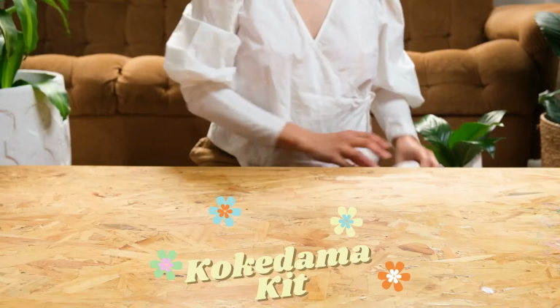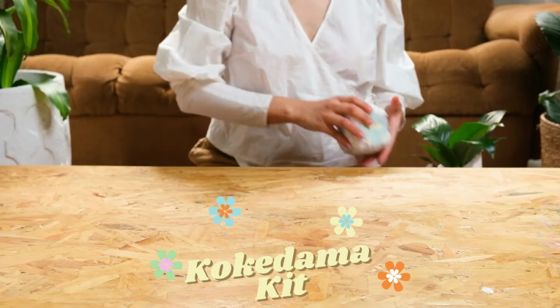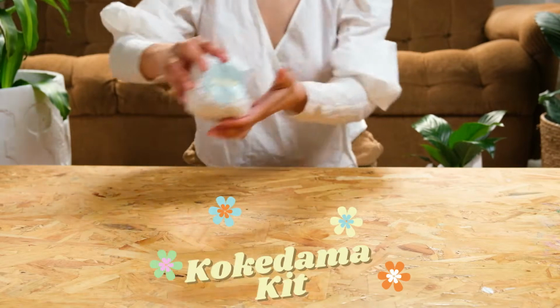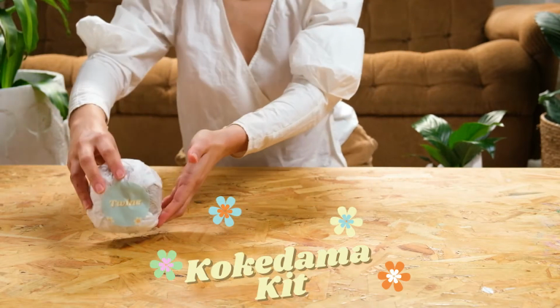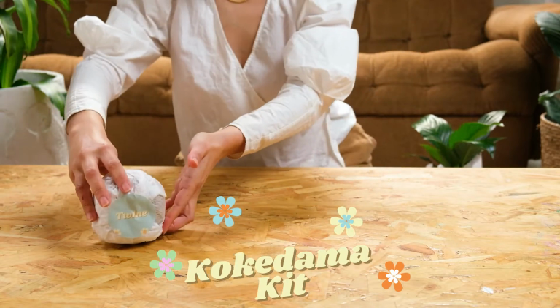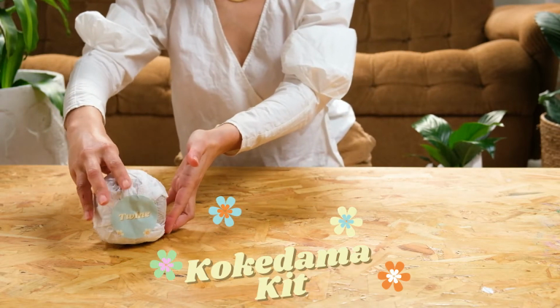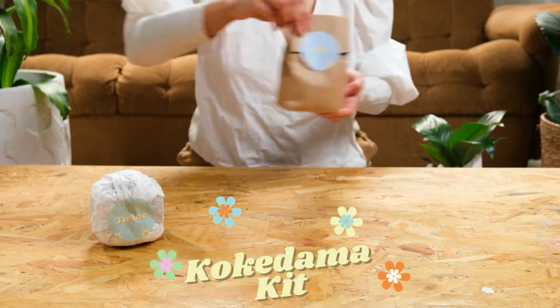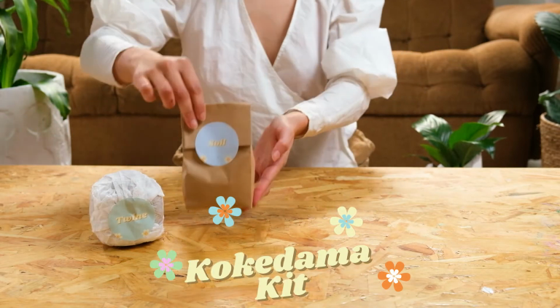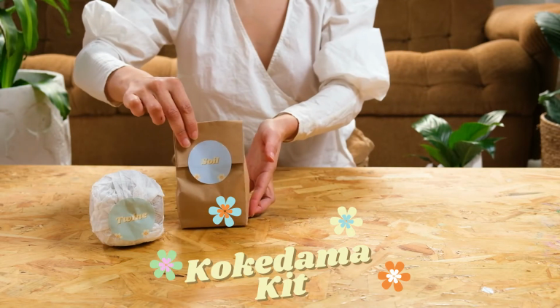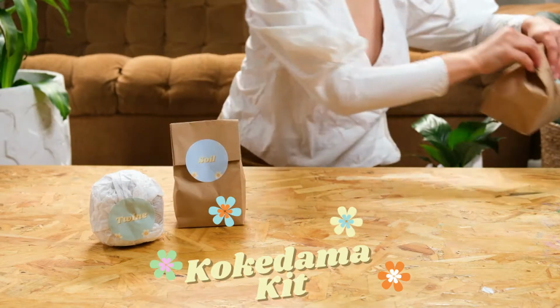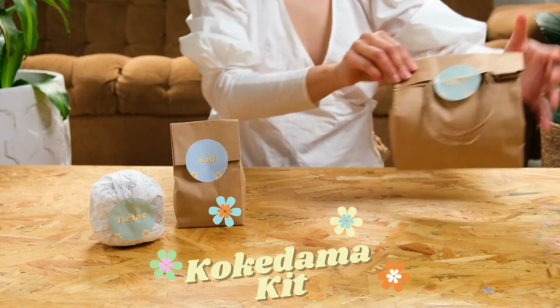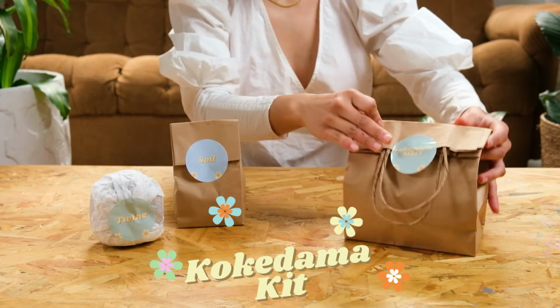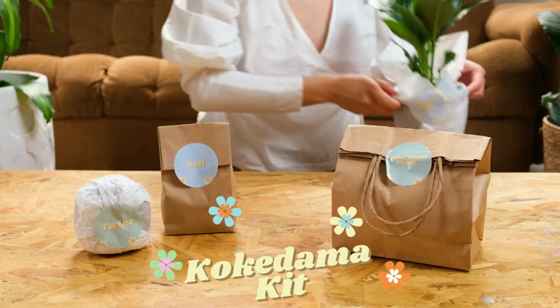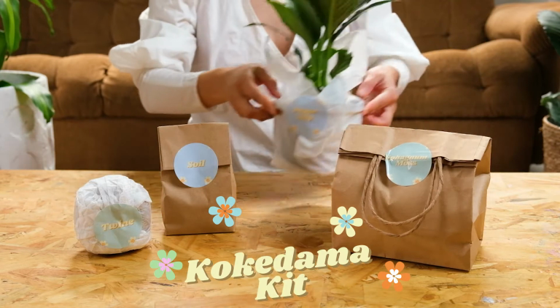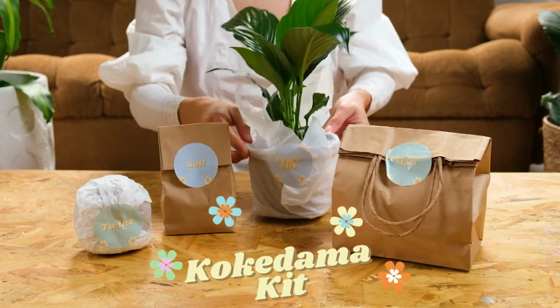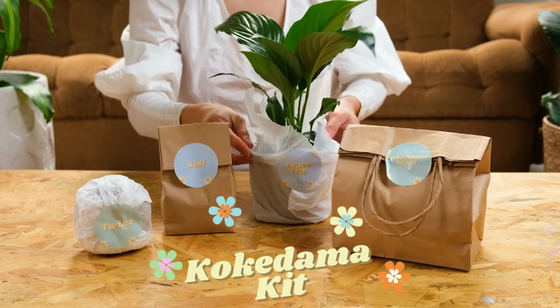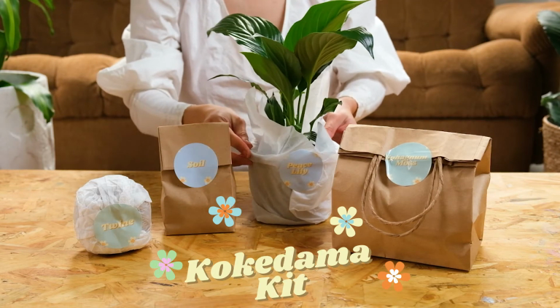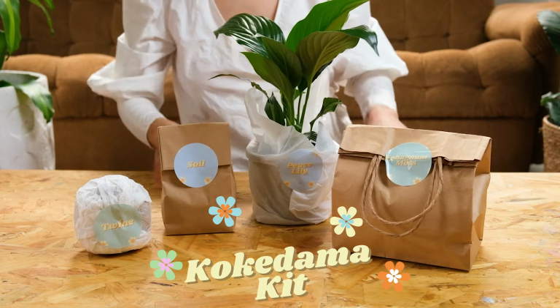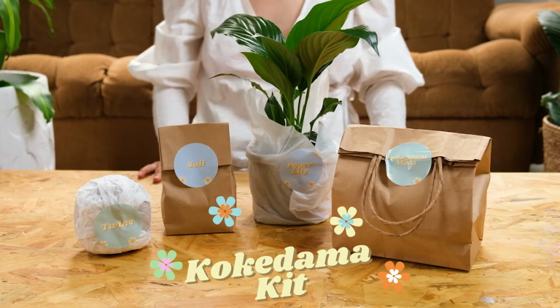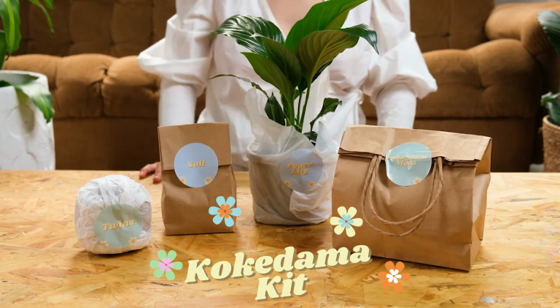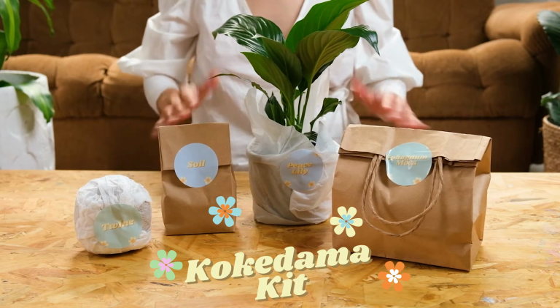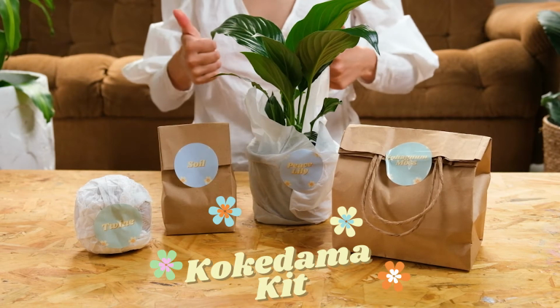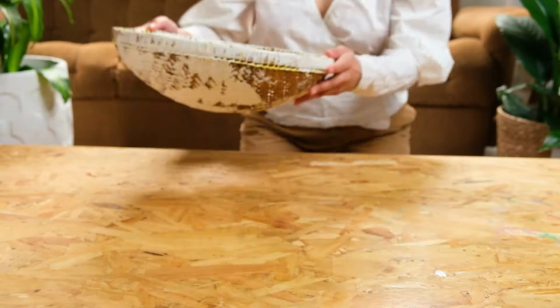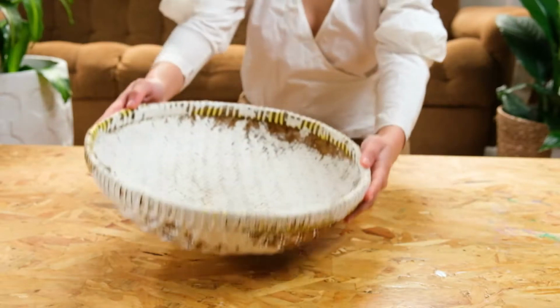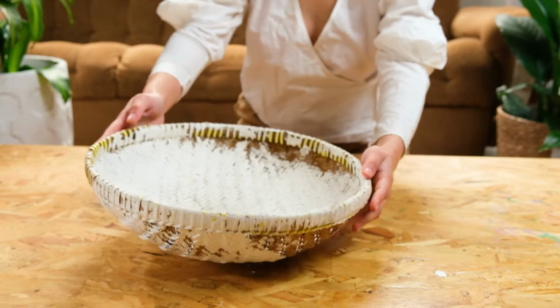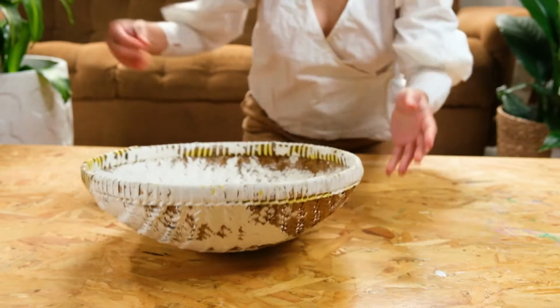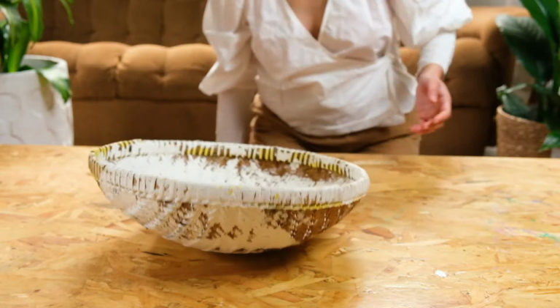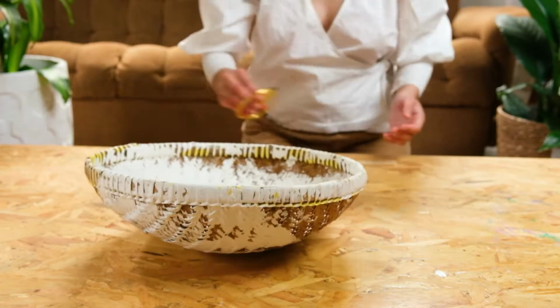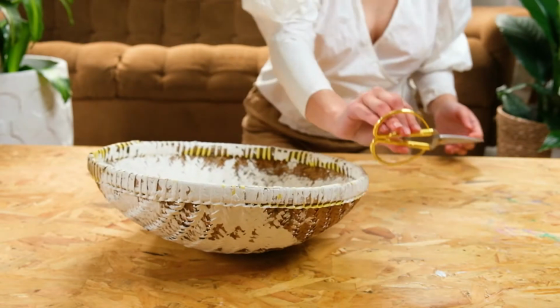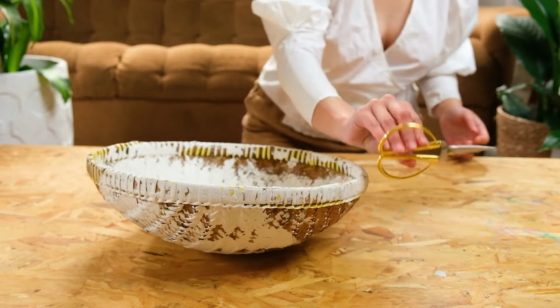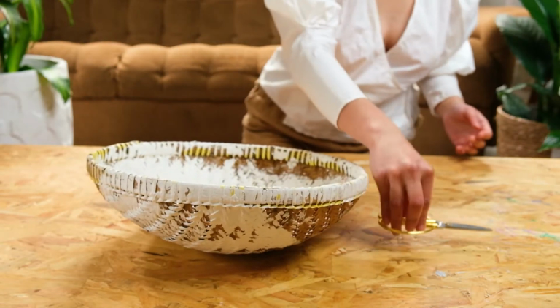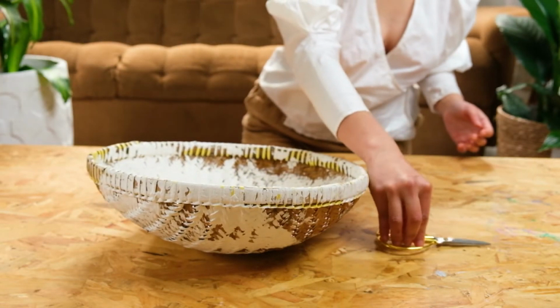Your kit will include twine, soil mix, sphagnum moss, and a plant. For this demonstration we'll be using a peace lily. You will also need a large bowl or basin and some scissors.